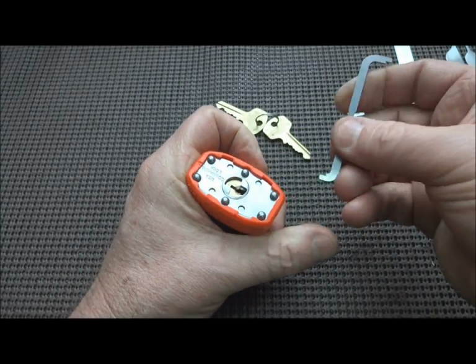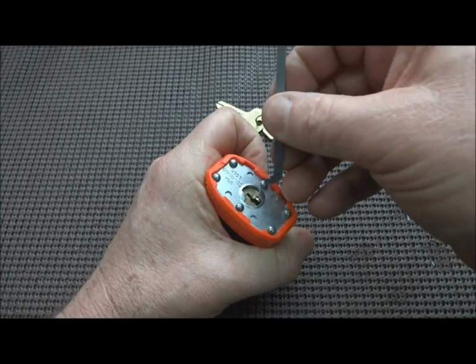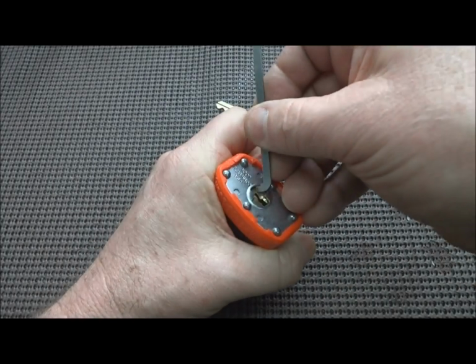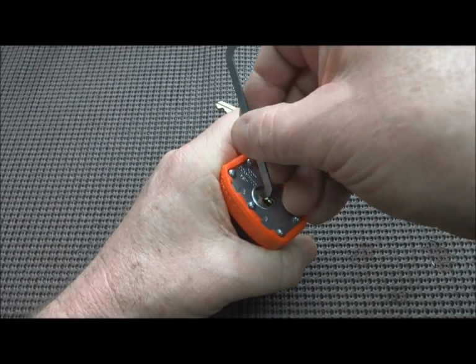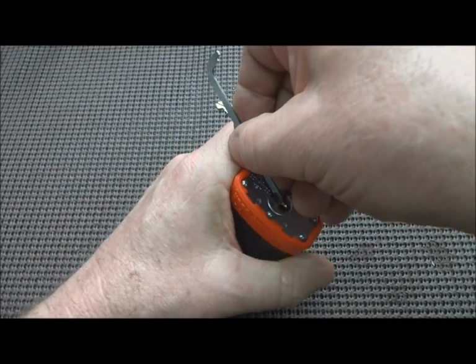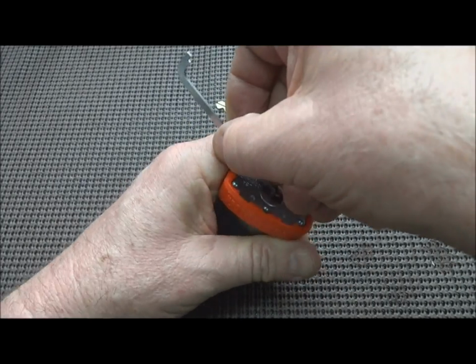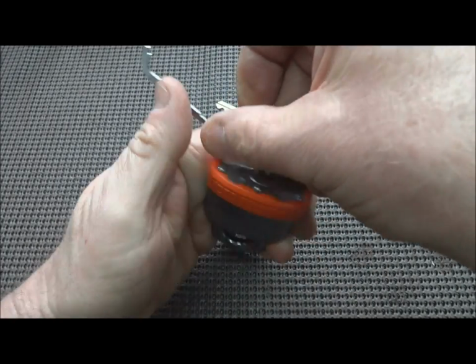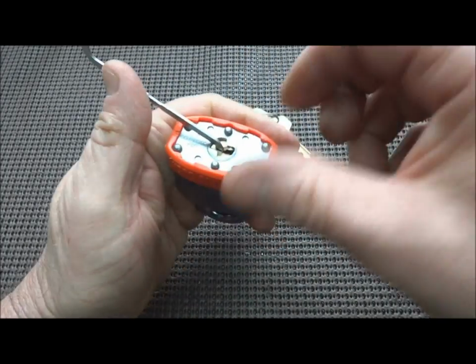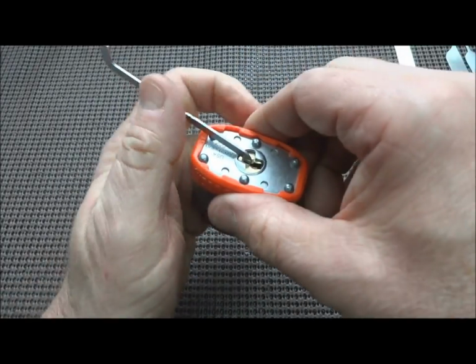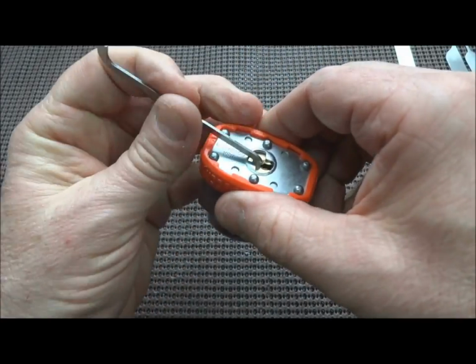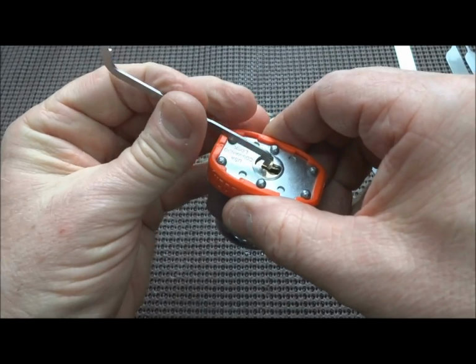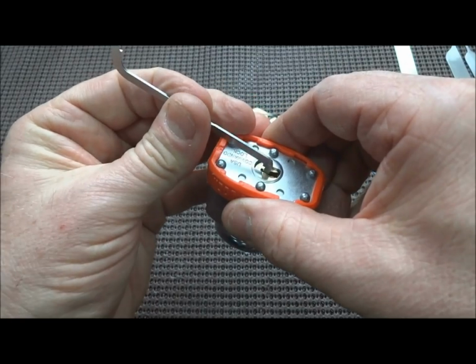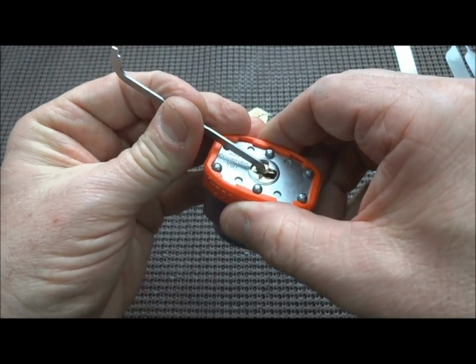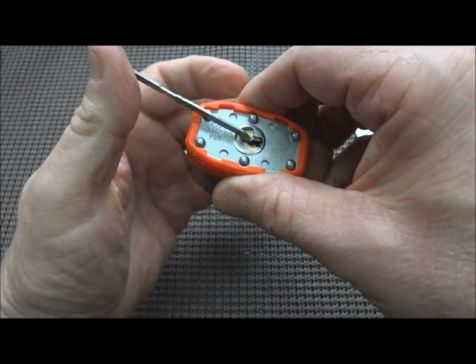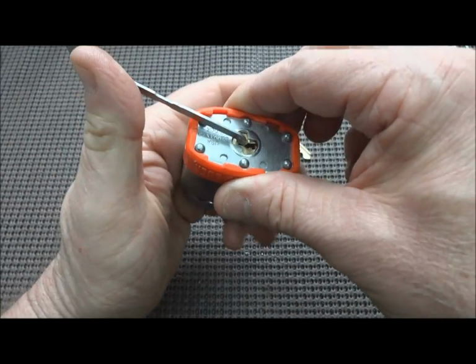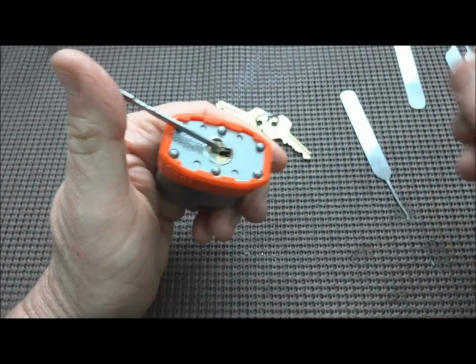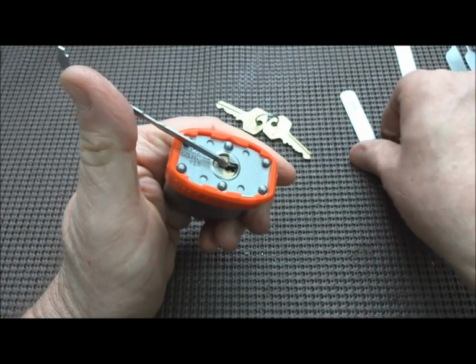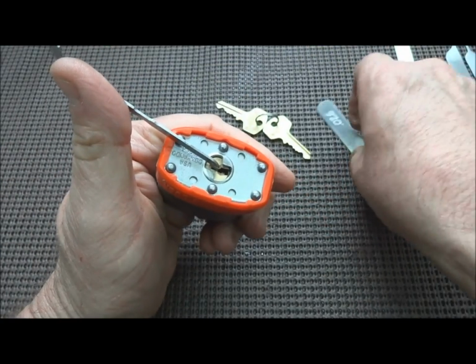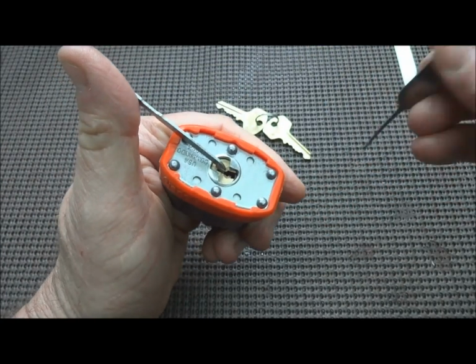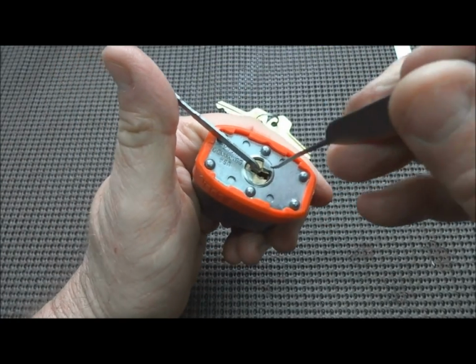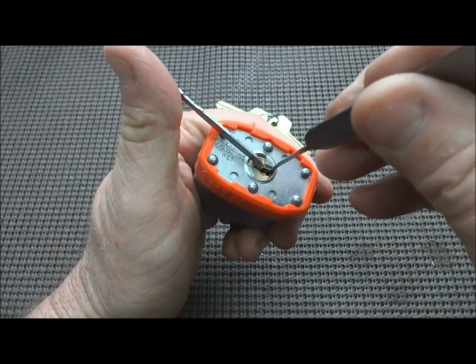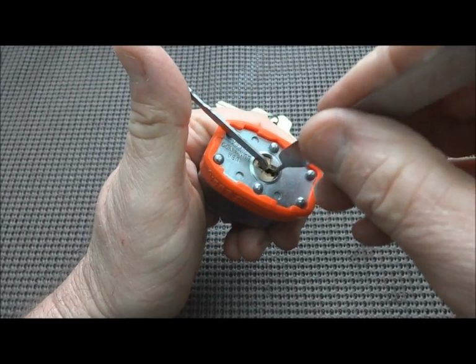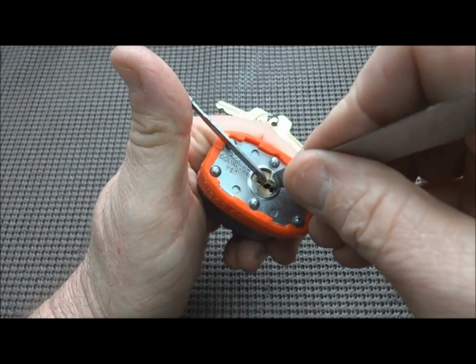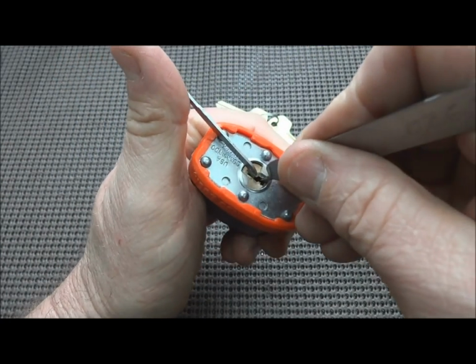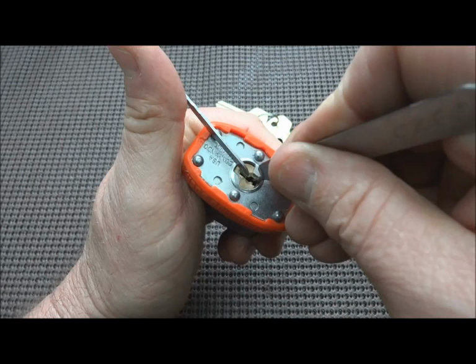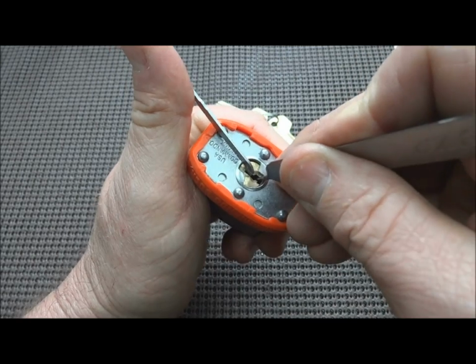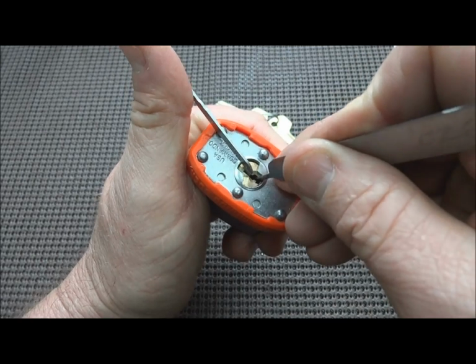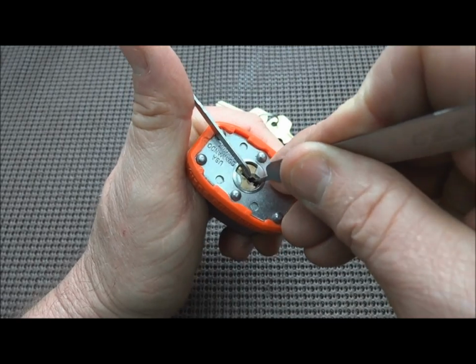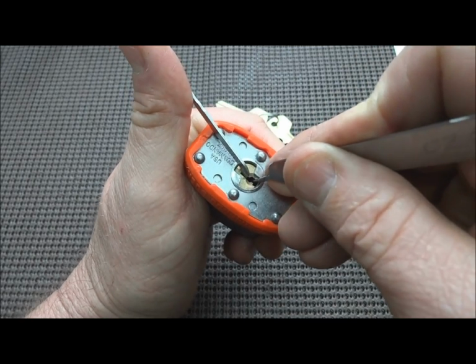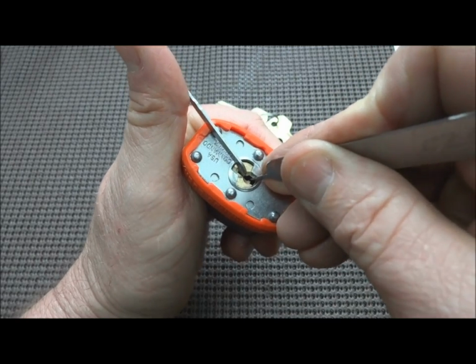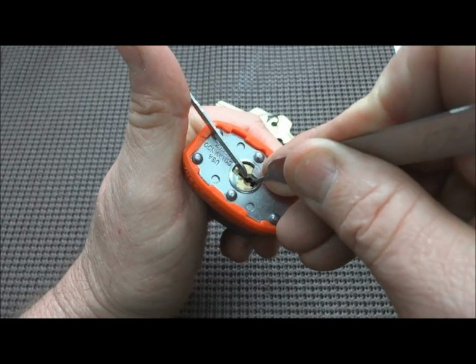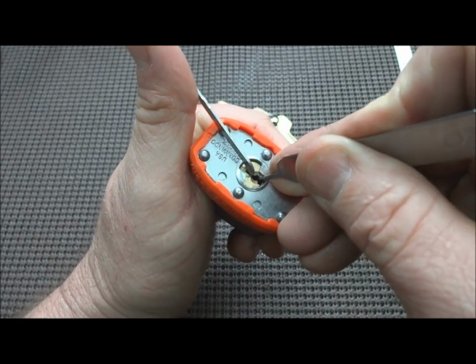I'm the last guy on YouTube to do this, I know that, but let's give this lock some love this afternoon. My wife gave me all day Saturday off, so I figured, hey, why not try to do some catching up.